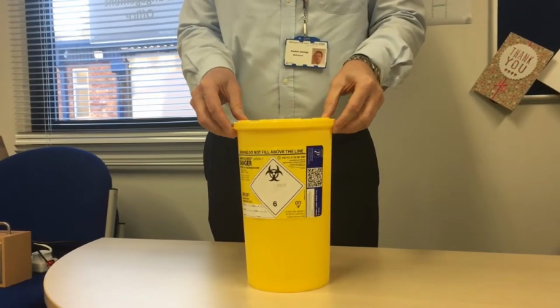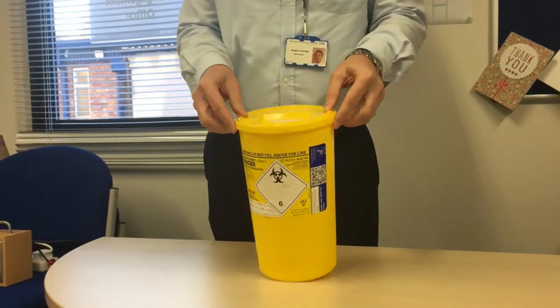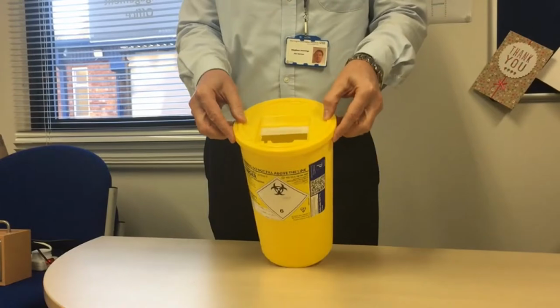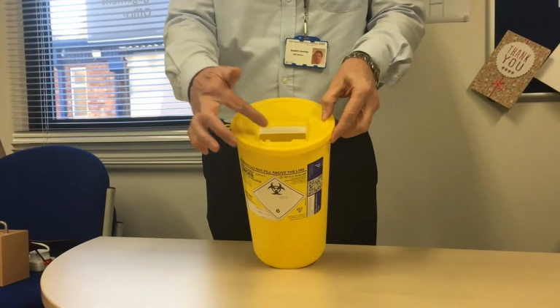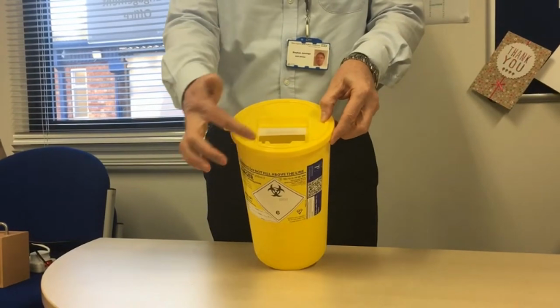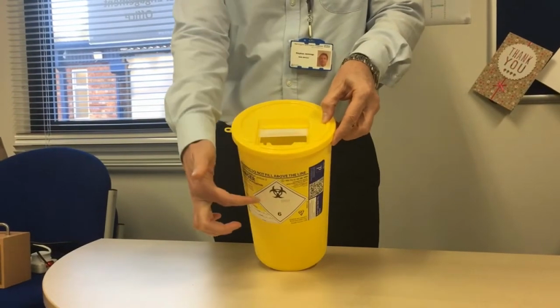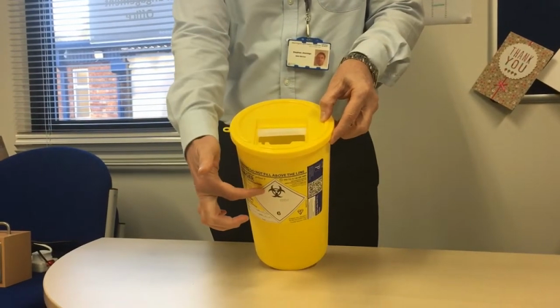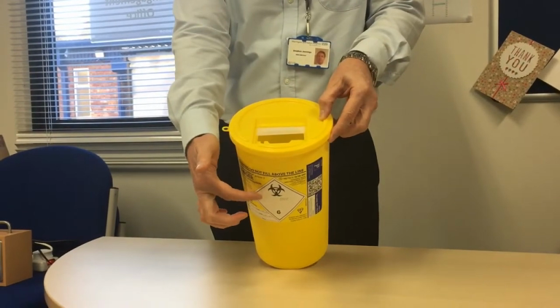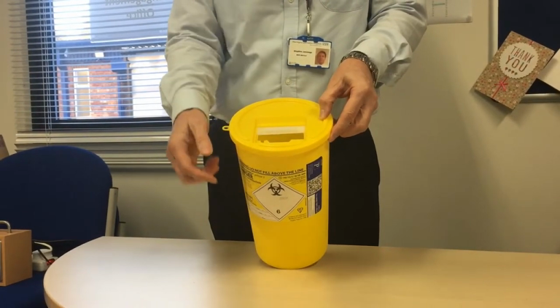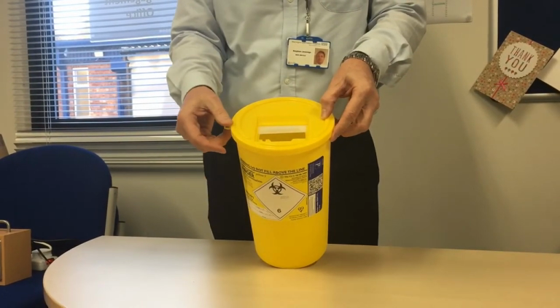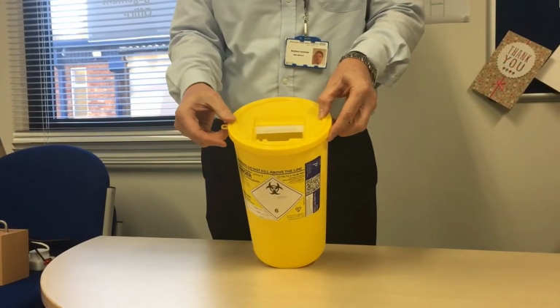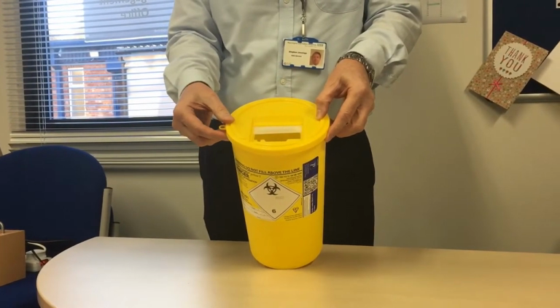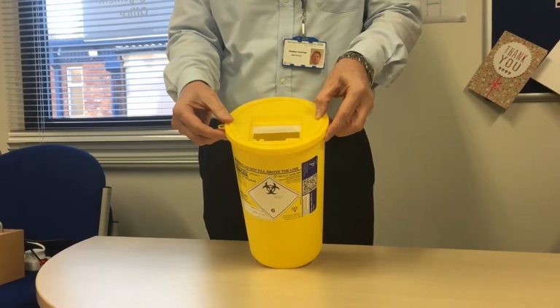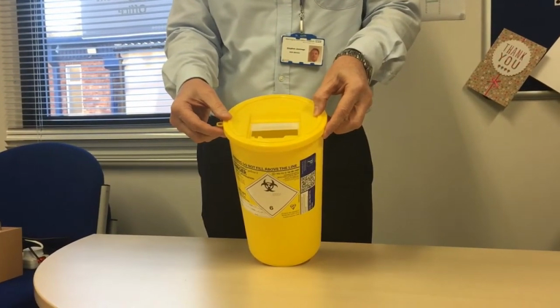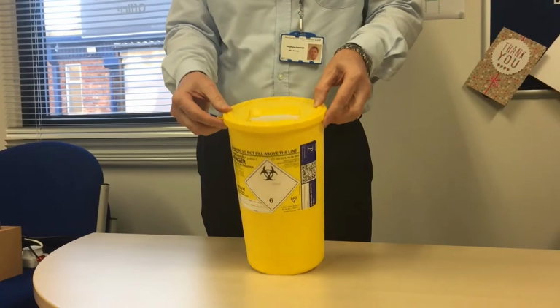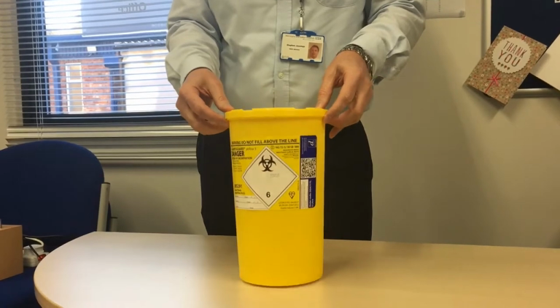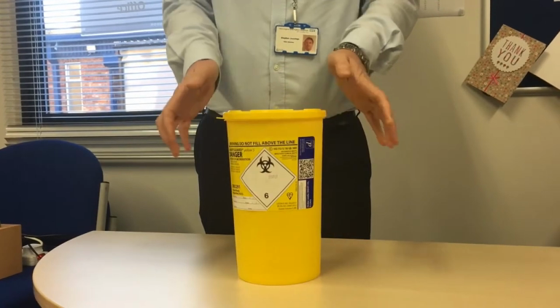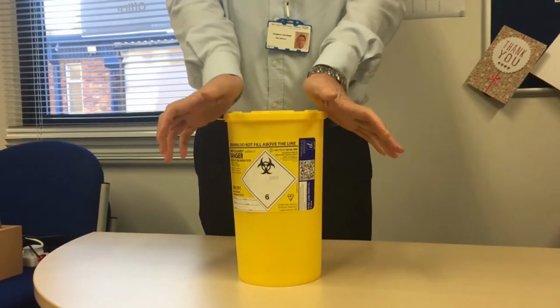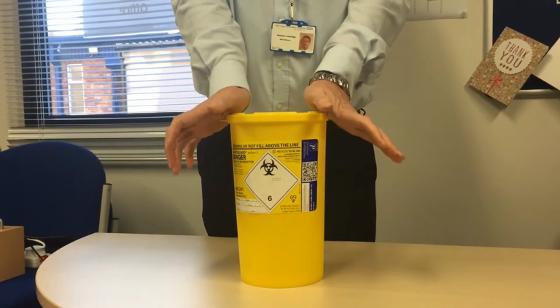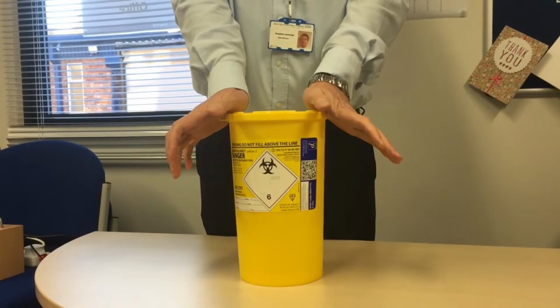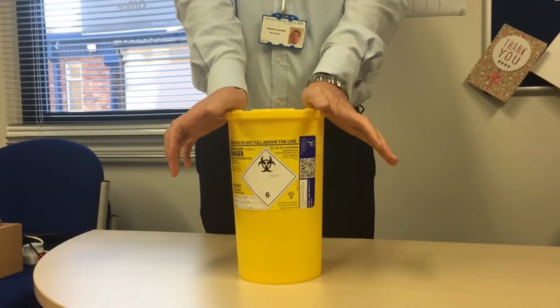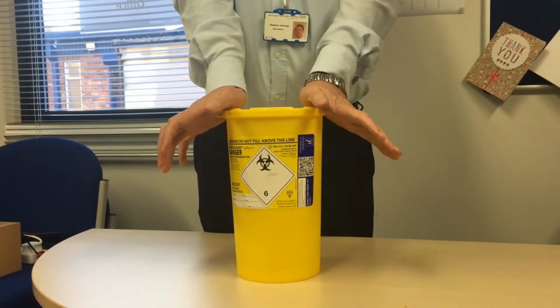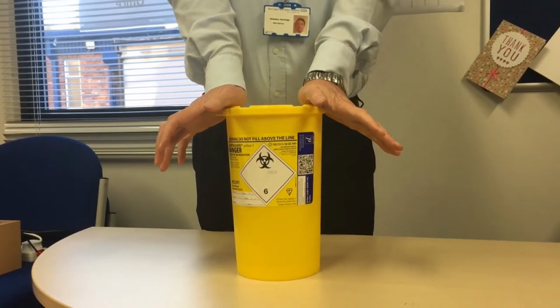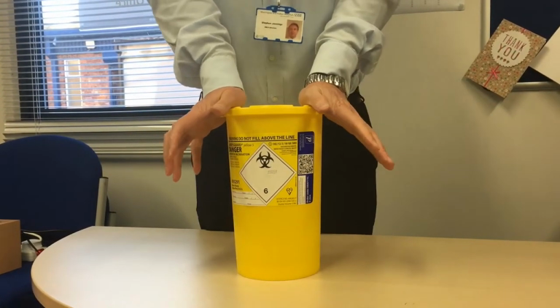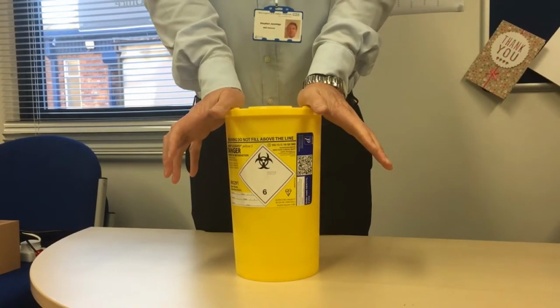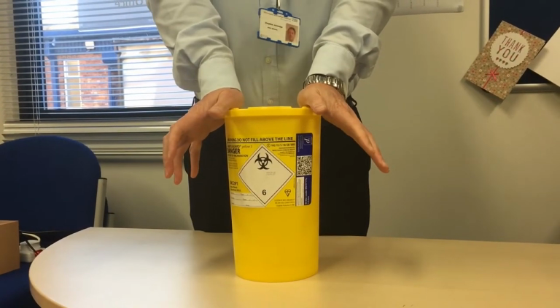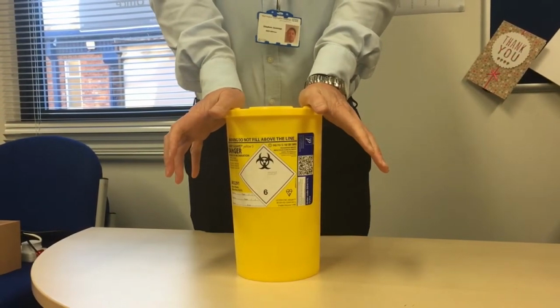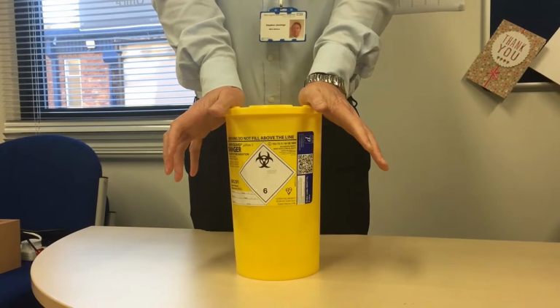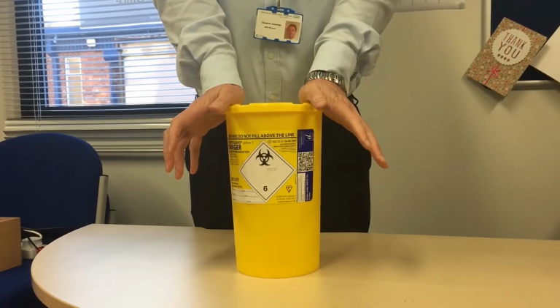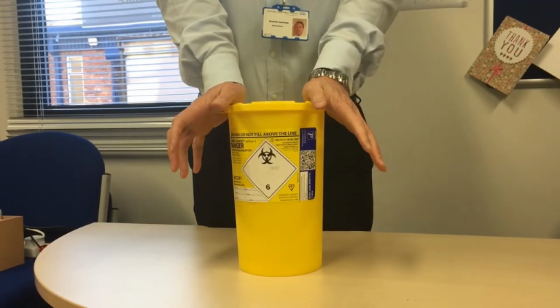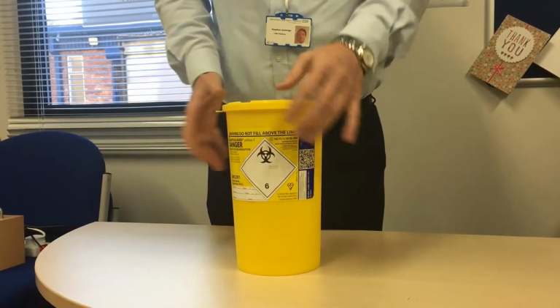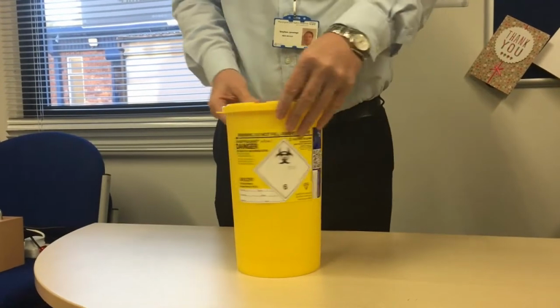Once you're happy with that, place the lid on top of the sharps bin, then push down on a firm base and make sure you hear a click. When you hear a click, you understand that the lid is sitting properly.